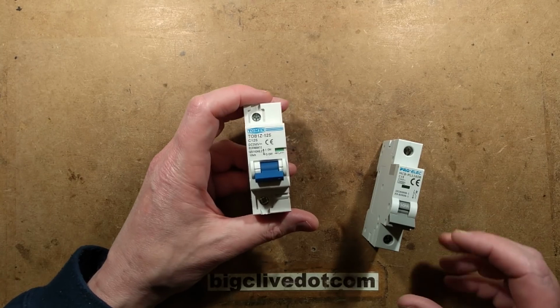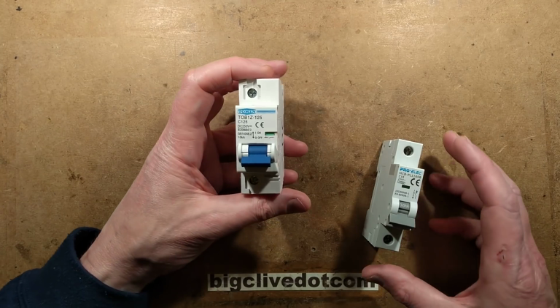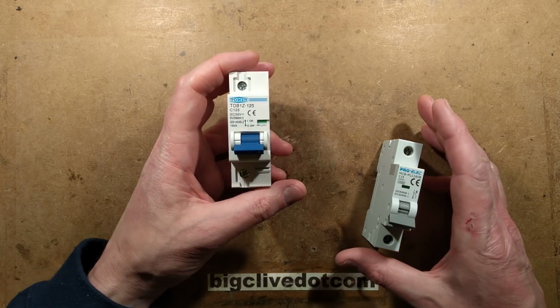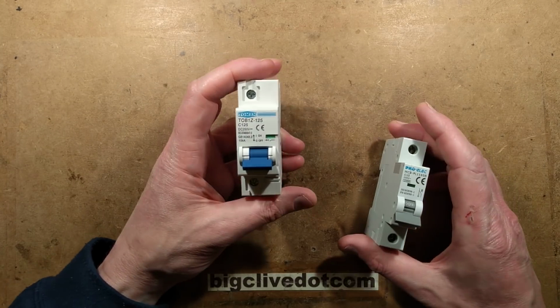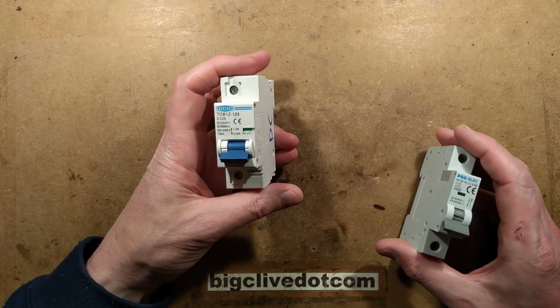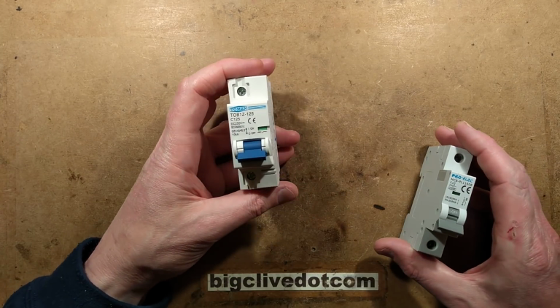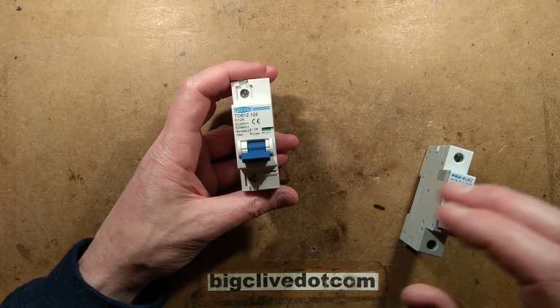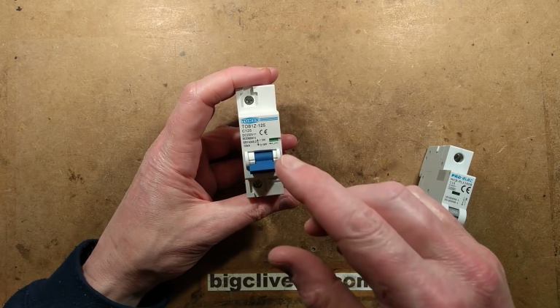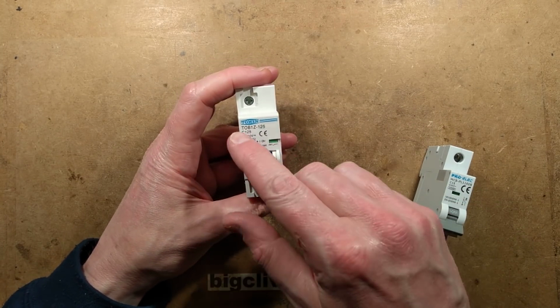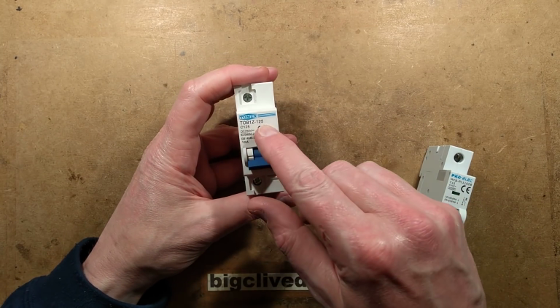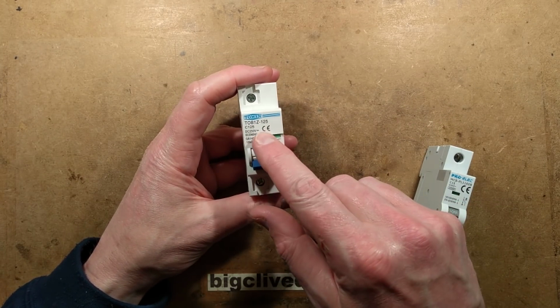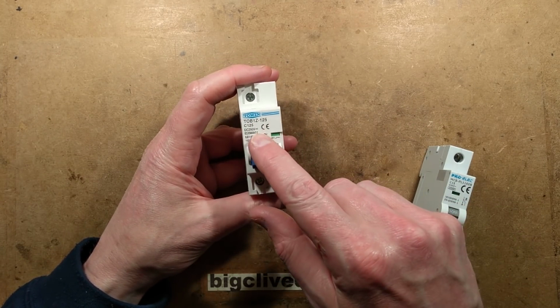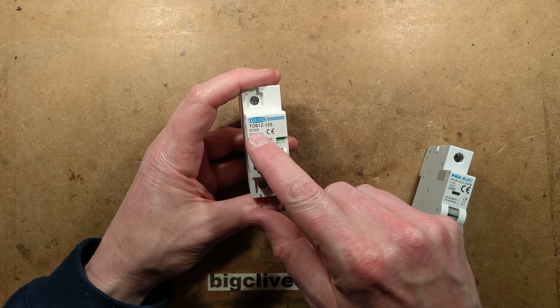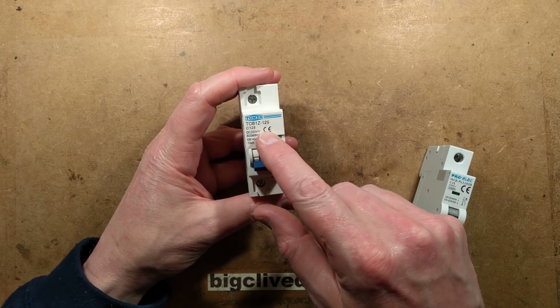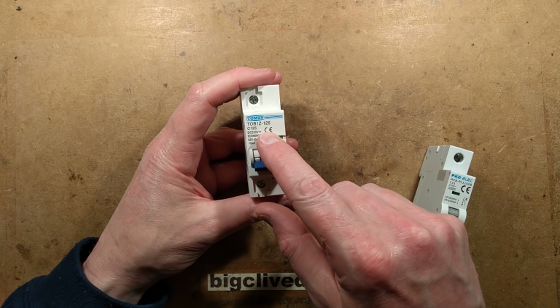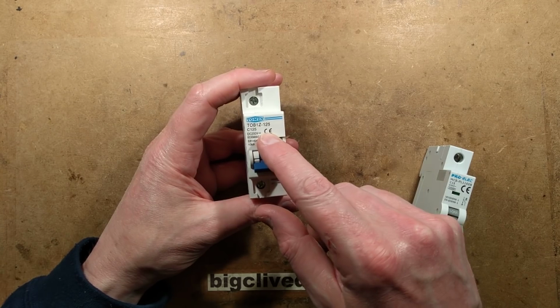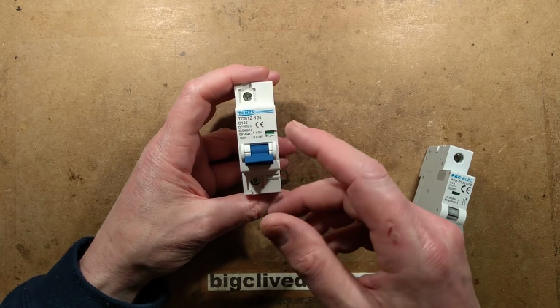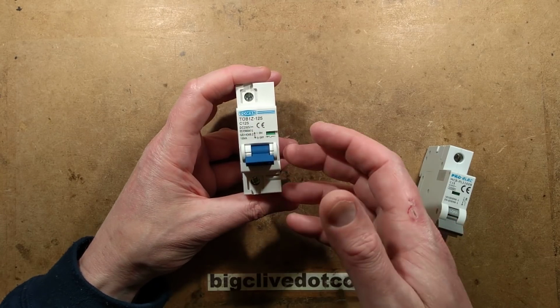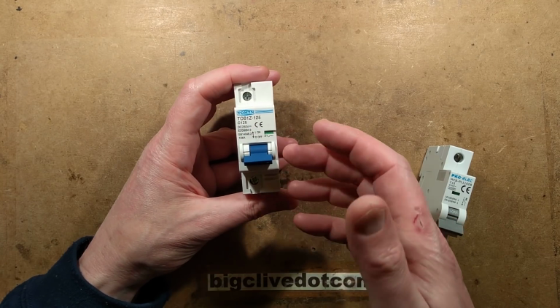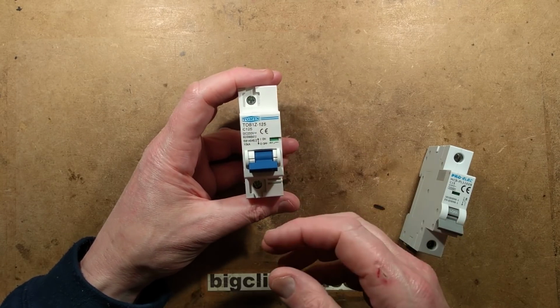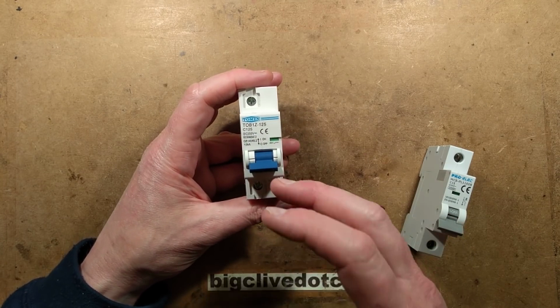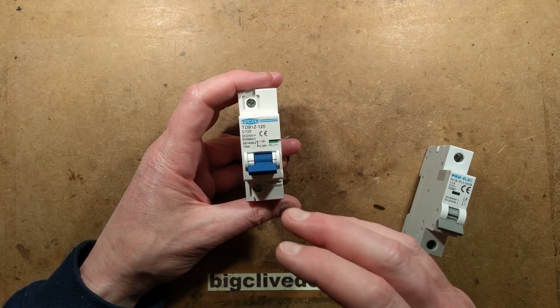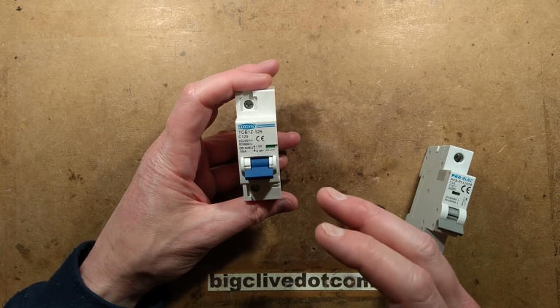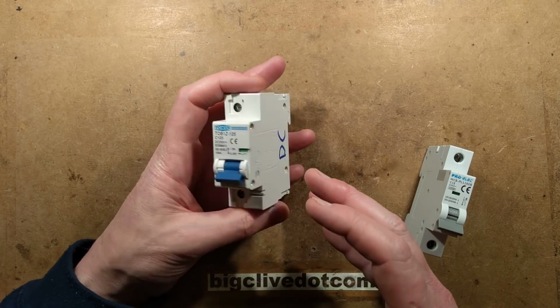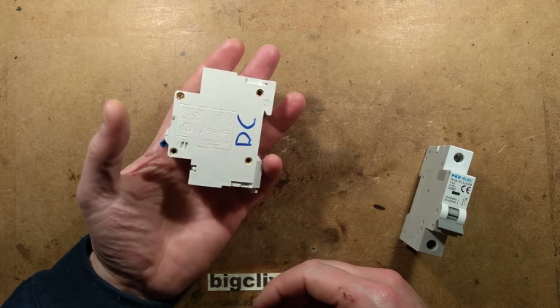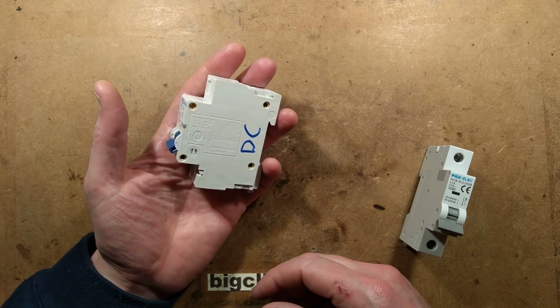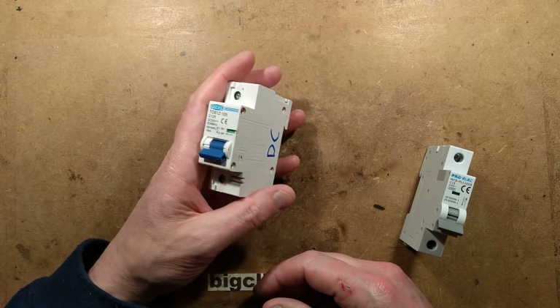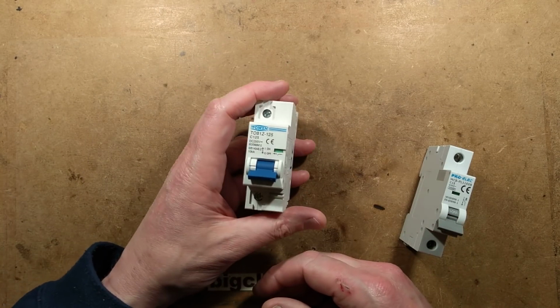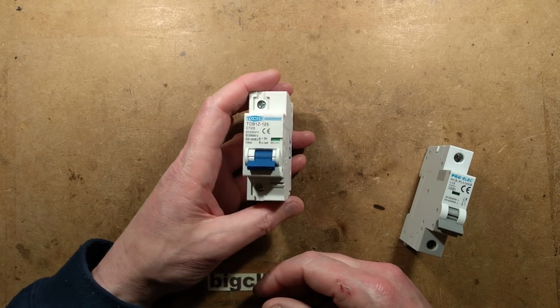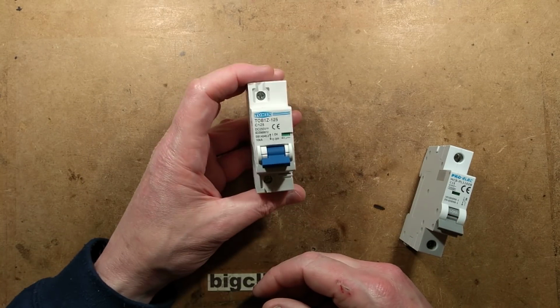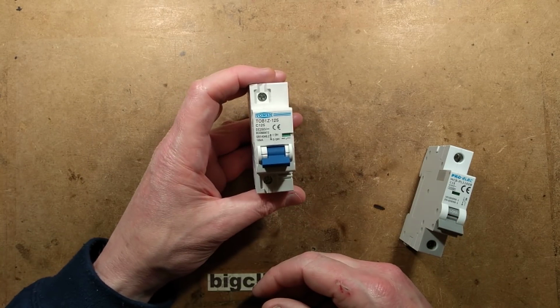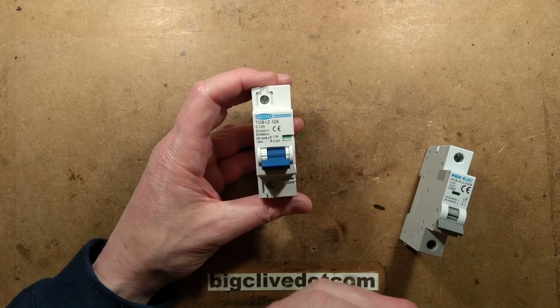Someone got in touch recently and said, have you ever taken apart a 125 amp DC circuit breaker? And I thought, well I haven't — I really should, shouldn't I?